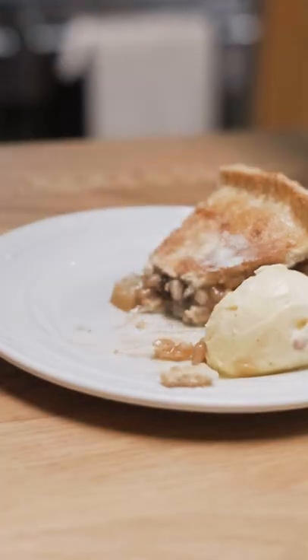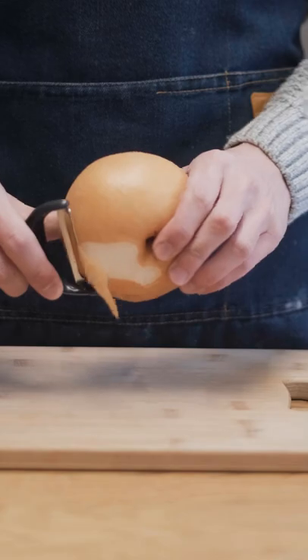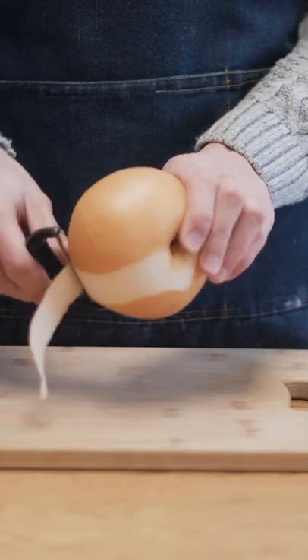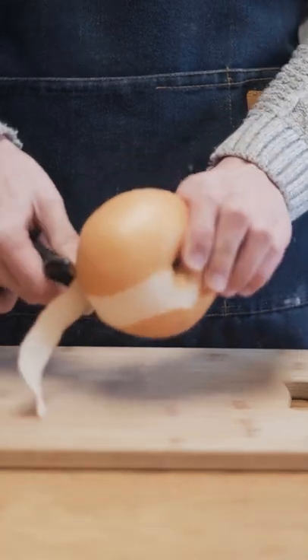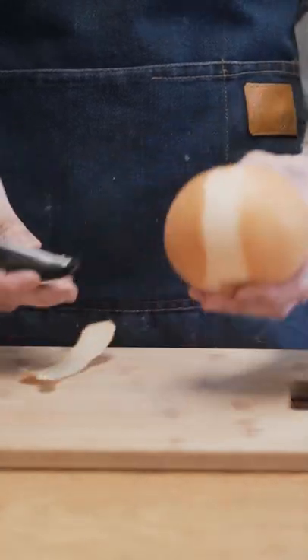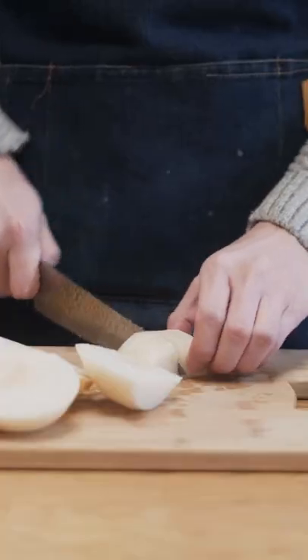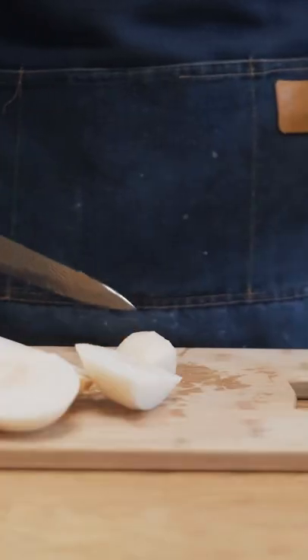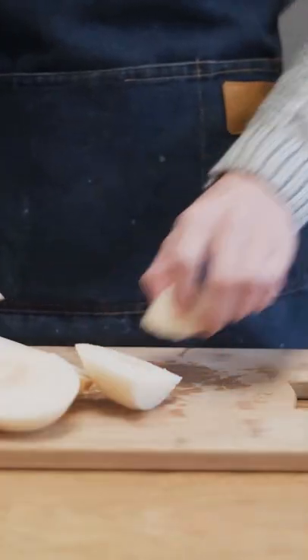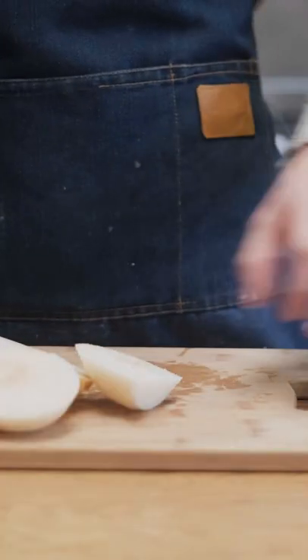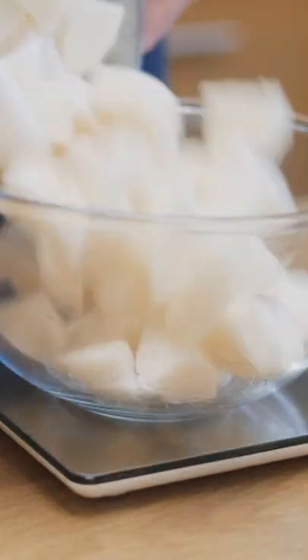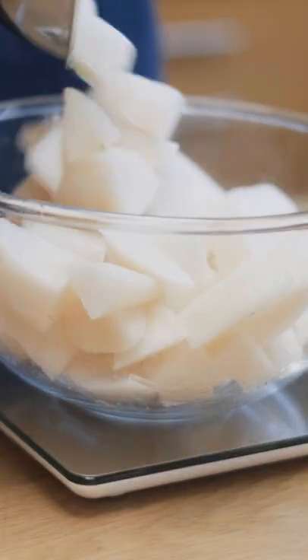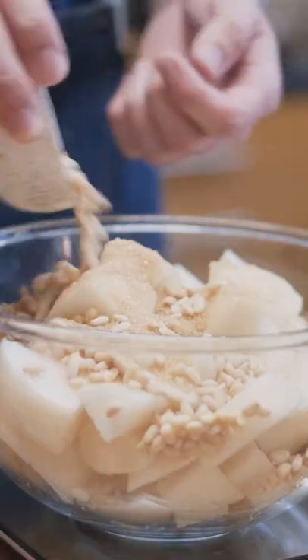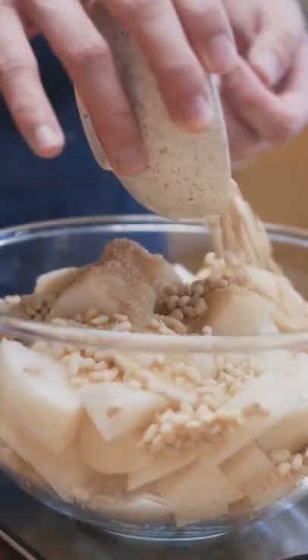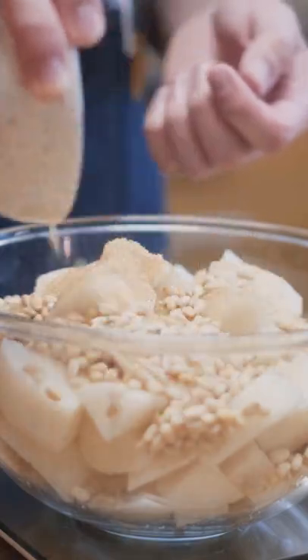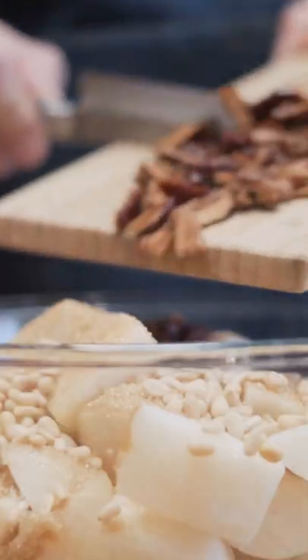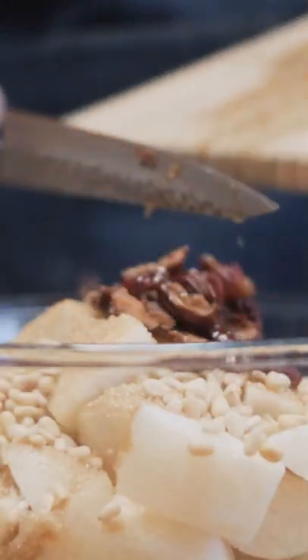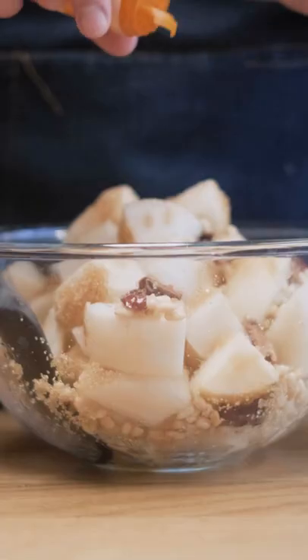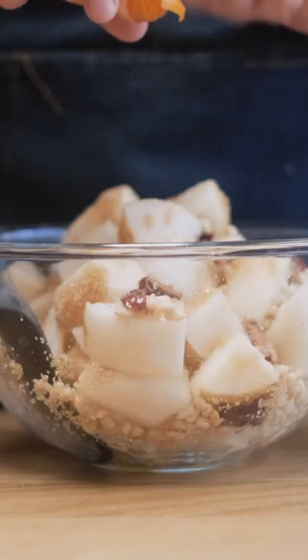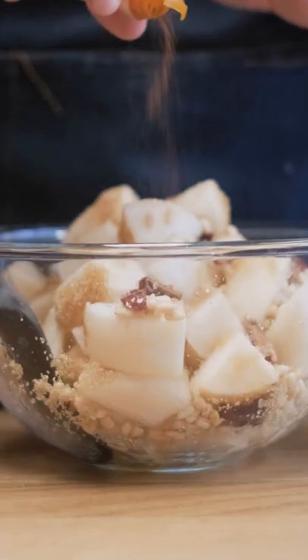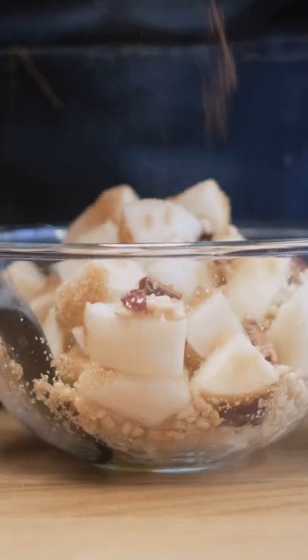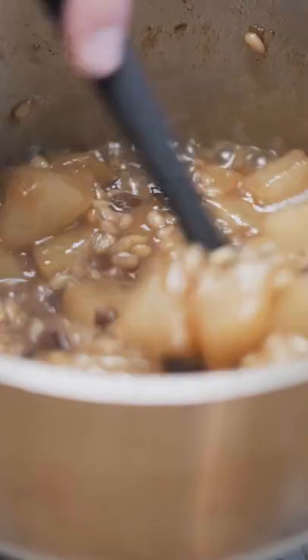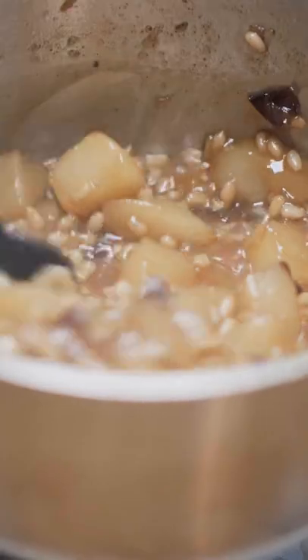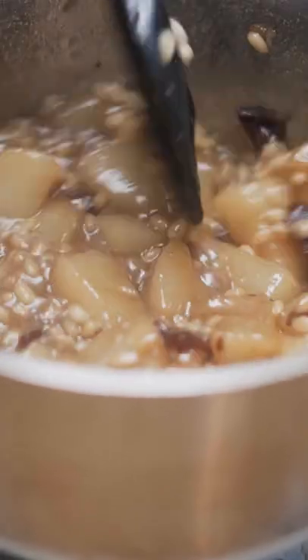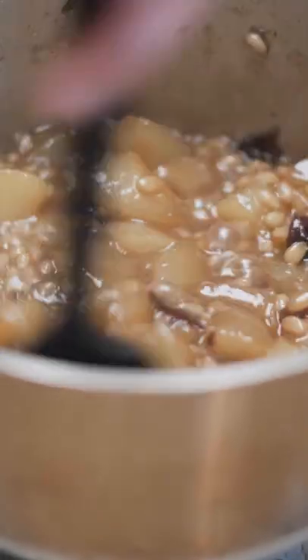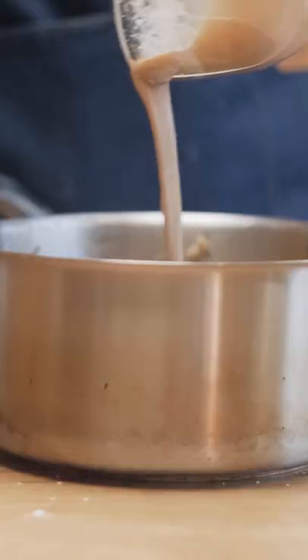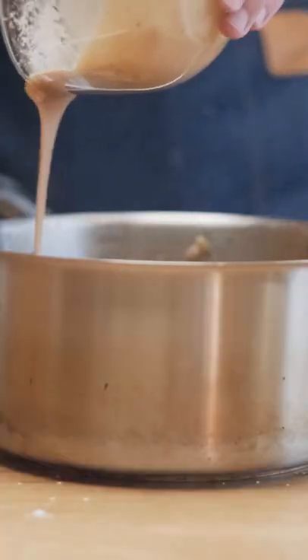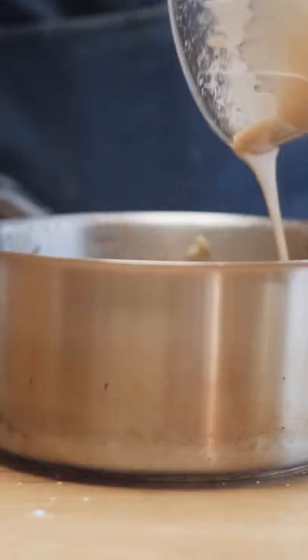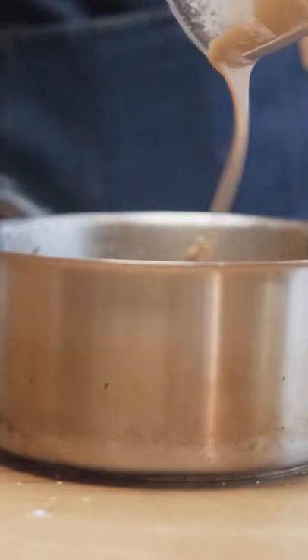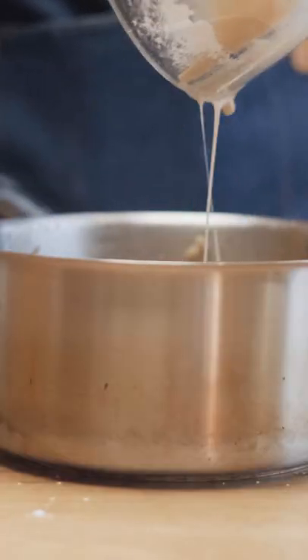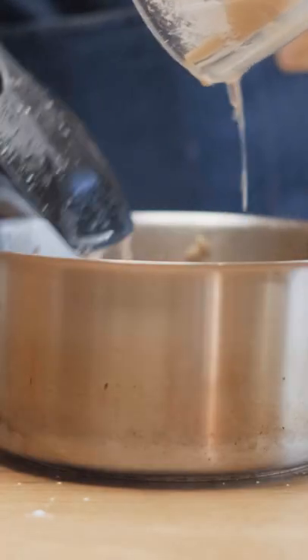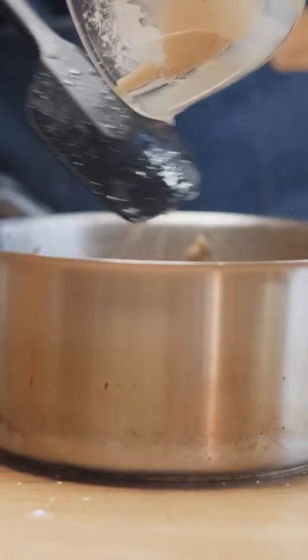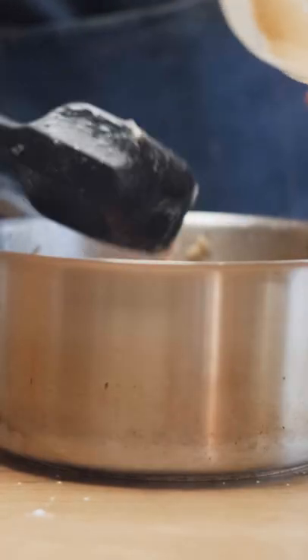I started off peeling and cubing my pears and ended up with about 900 grams of pear chunks, to which I added 150 grams of sugar, 100 grams of pine nuts, some cinnamon, and a handful of soaked Chinese dates. I cooked everything together and added some cornstarch and agar powder to help thicken and solidify the filling when the finished pie cools off.